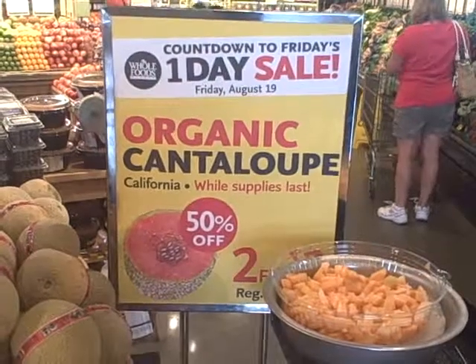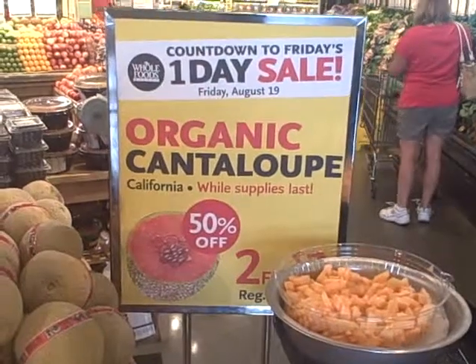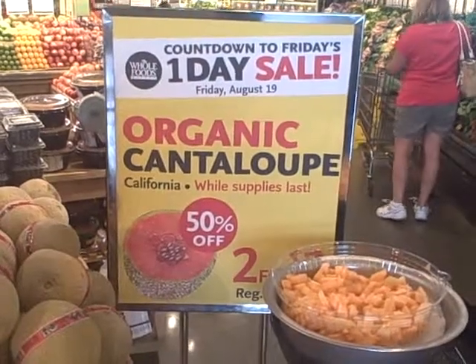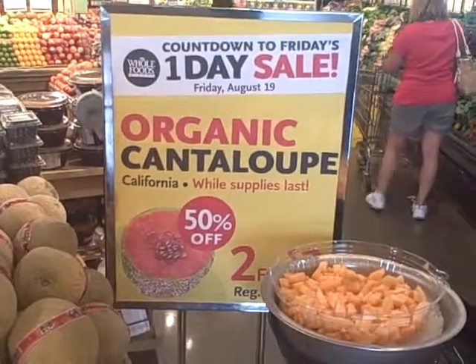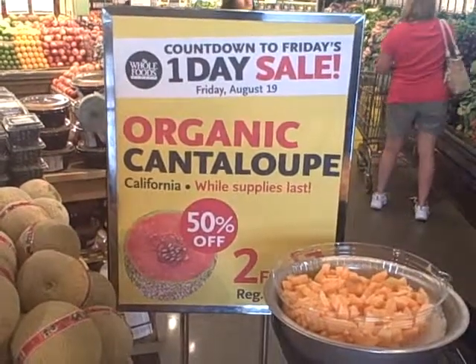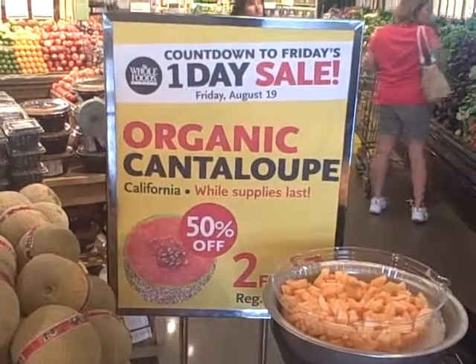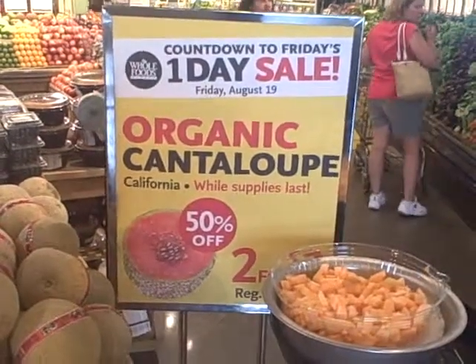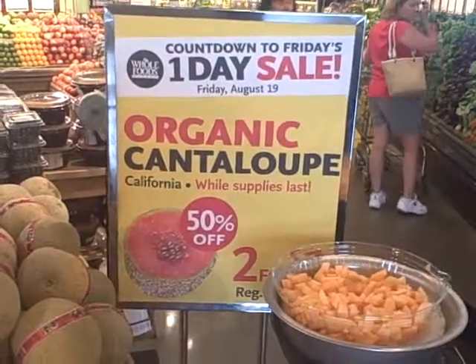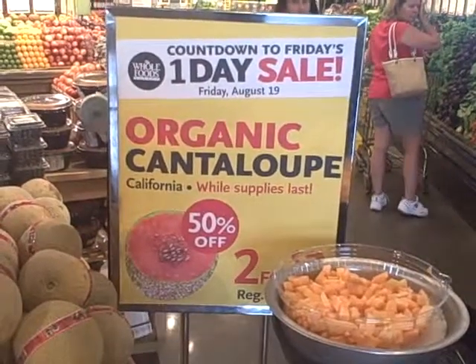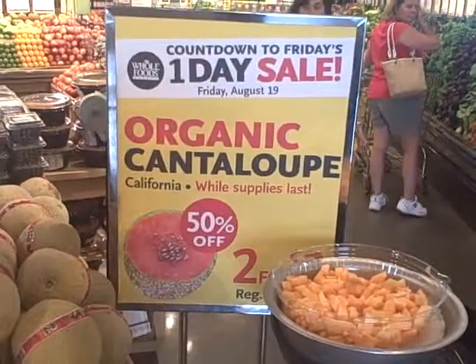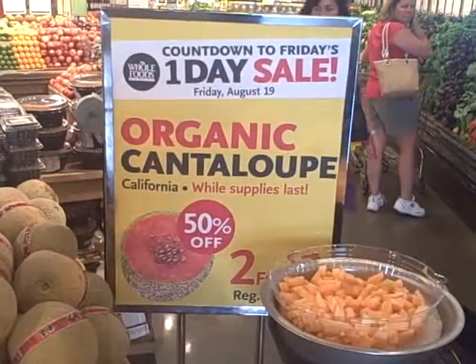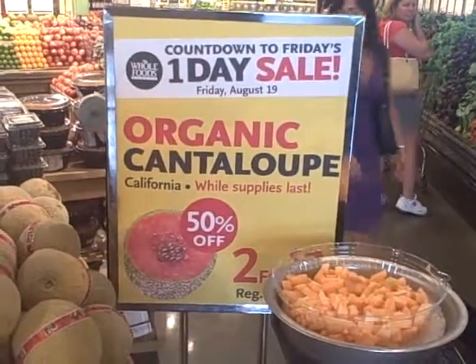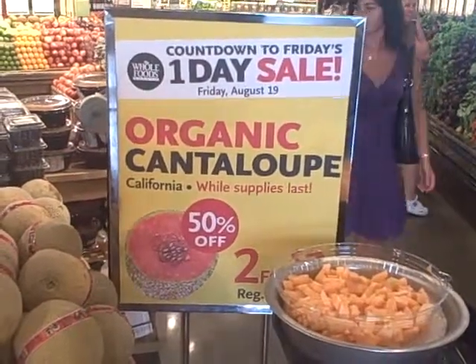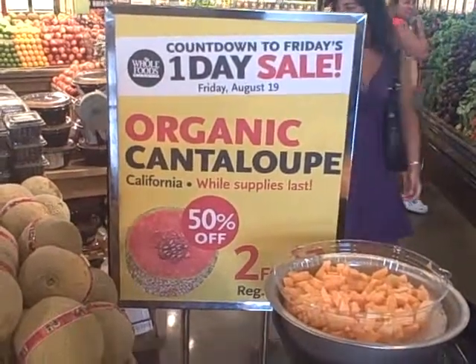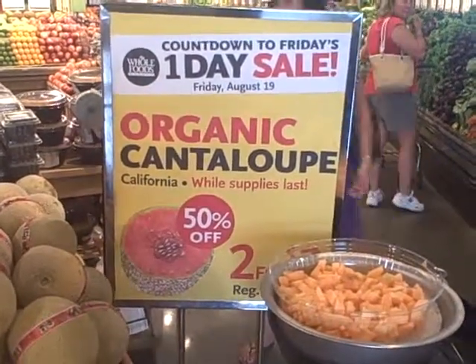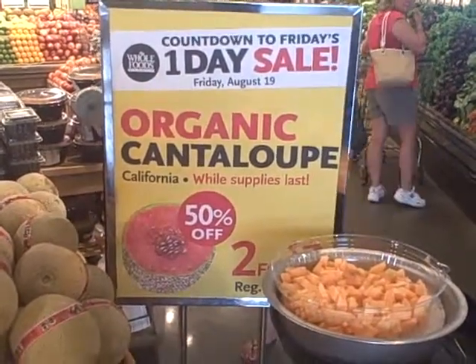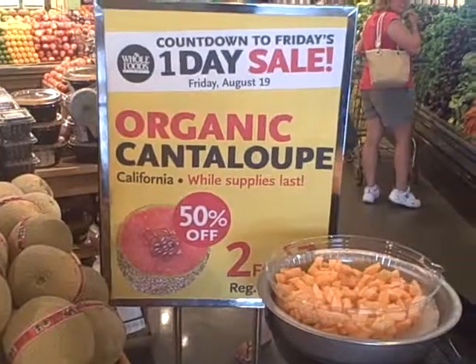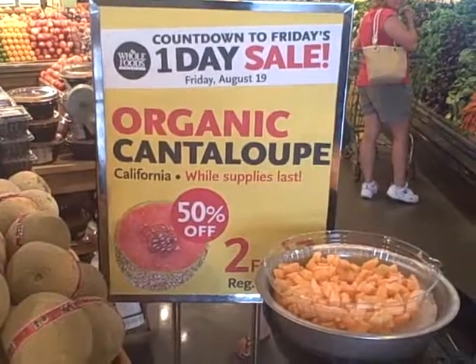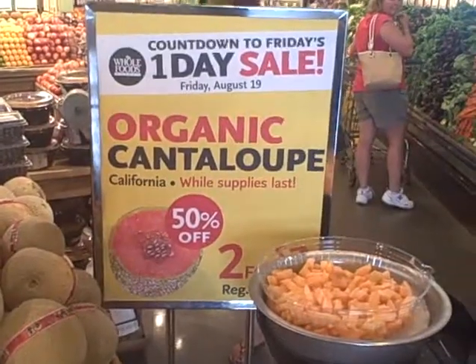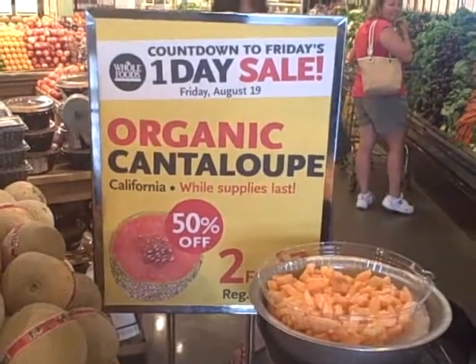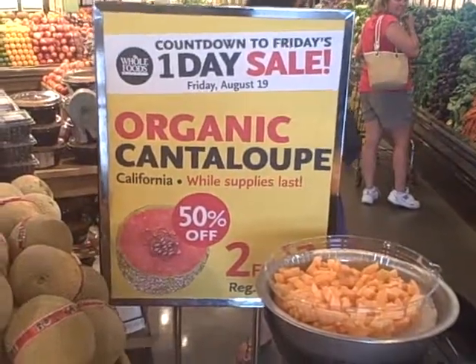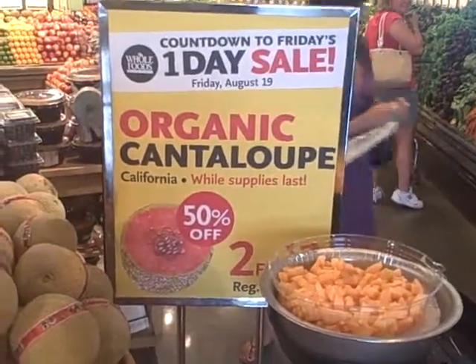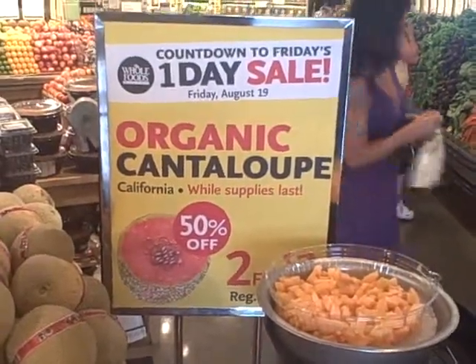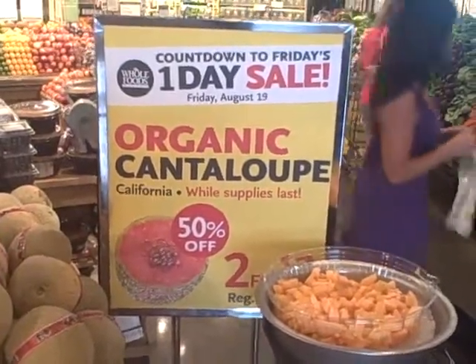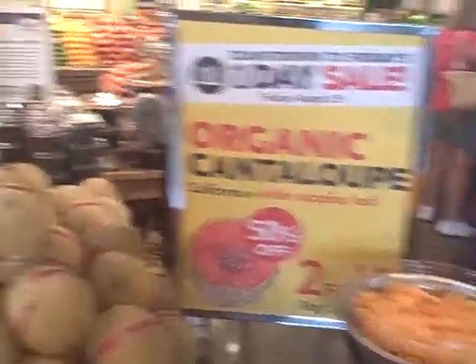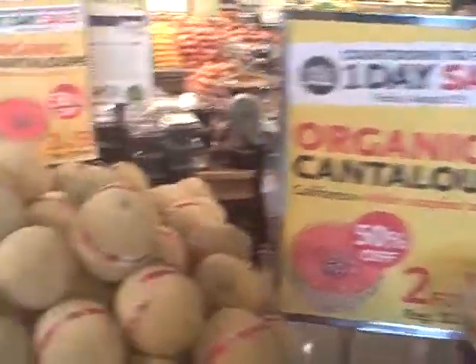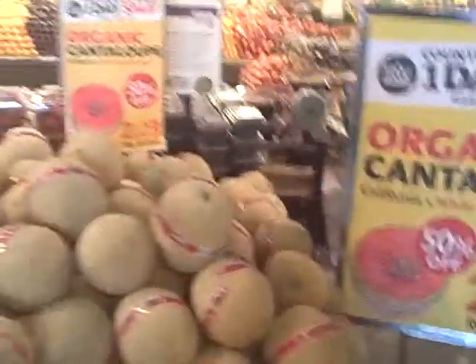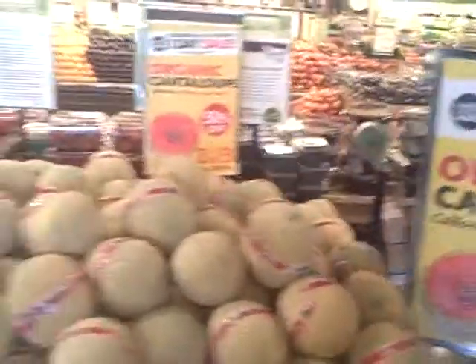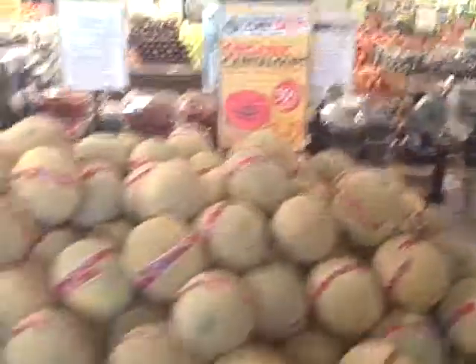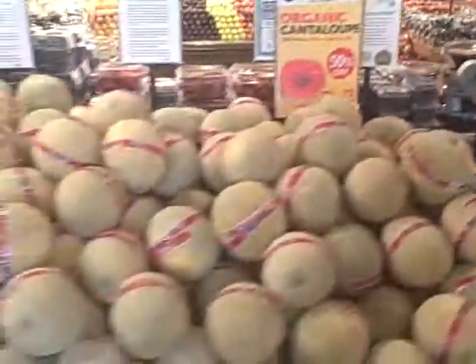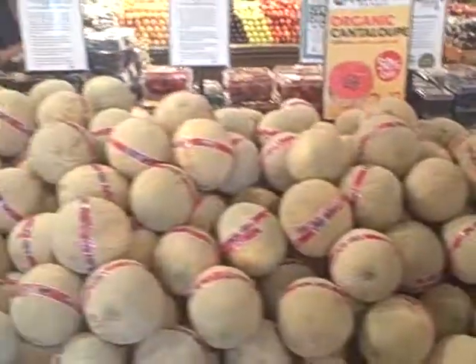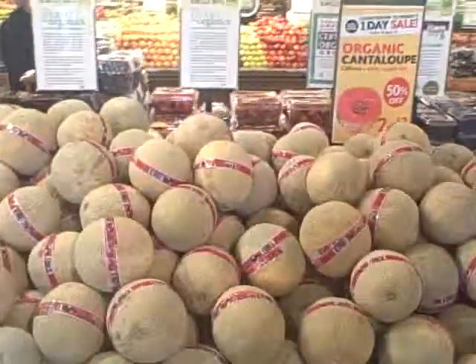Hey, this is Jeffrey again at Whole Foods Market Woburn, and today we're looking at our organic cantaloupe one-day sale. Look at this wonderful display.